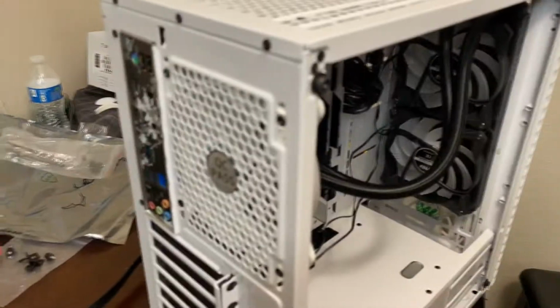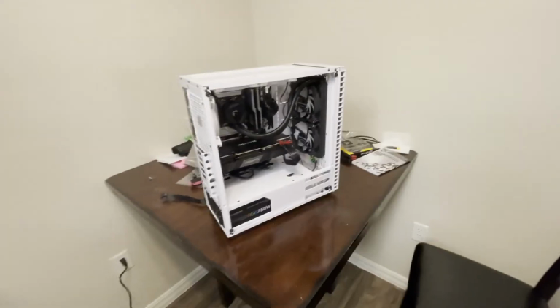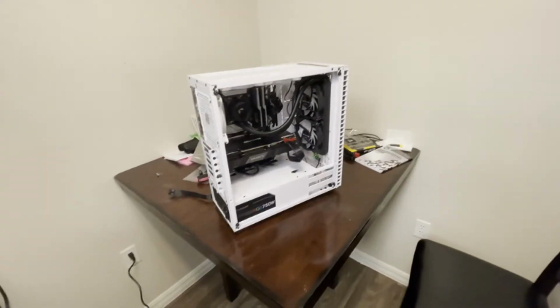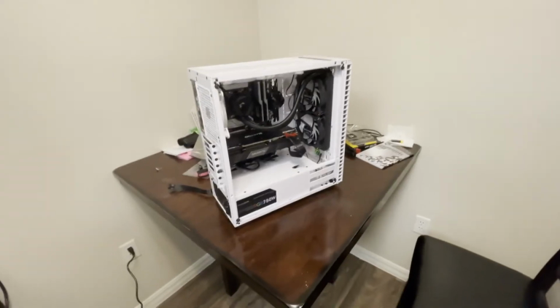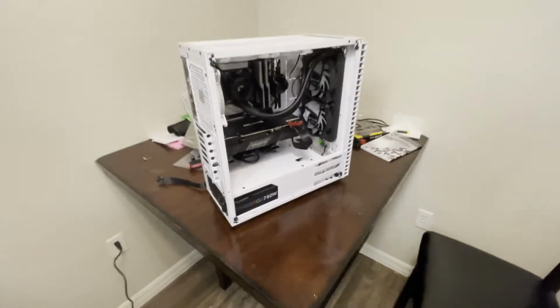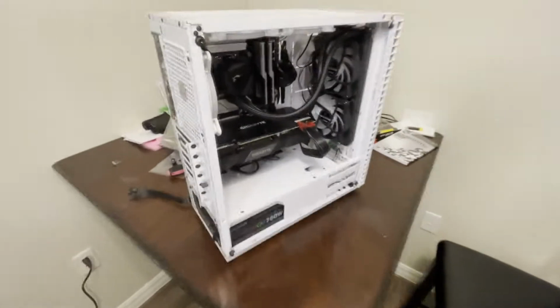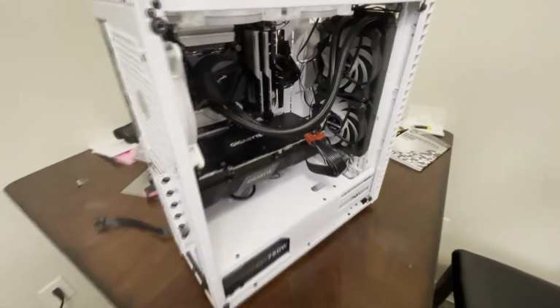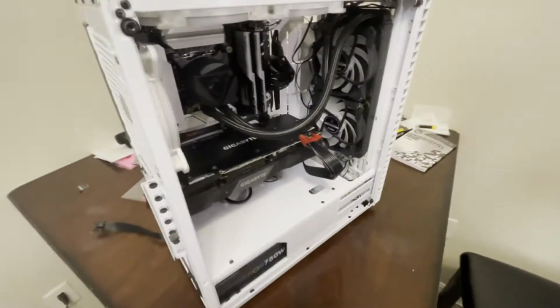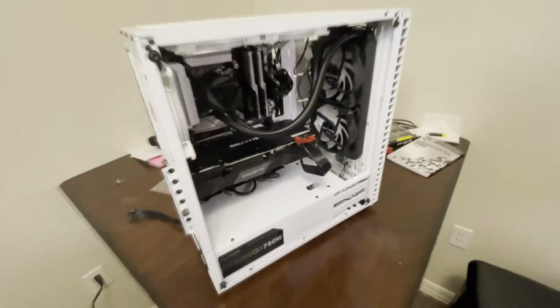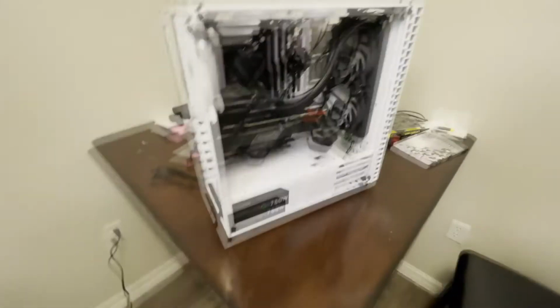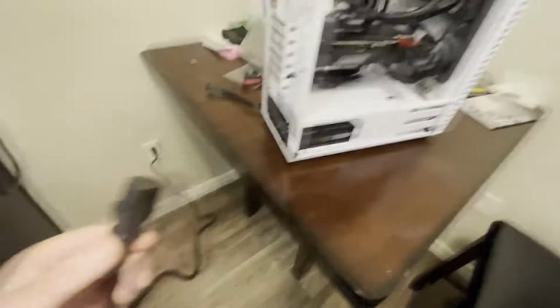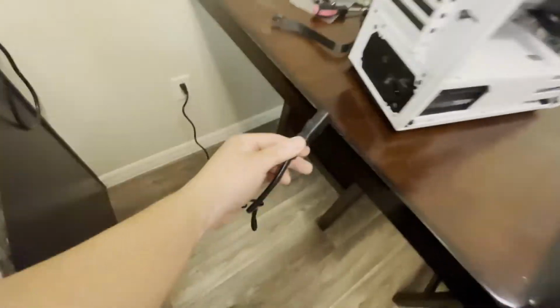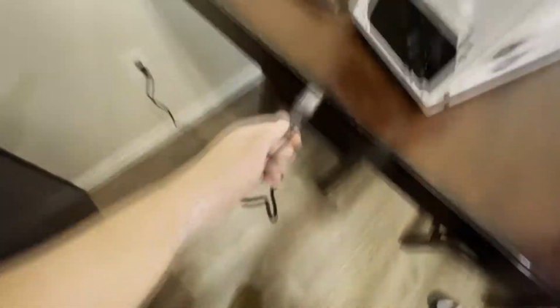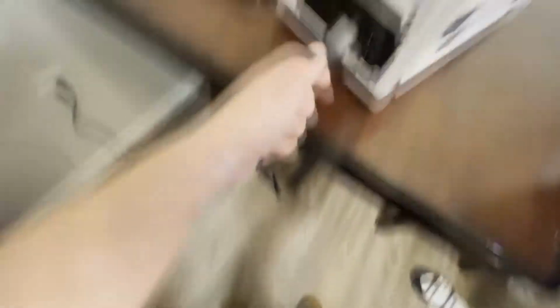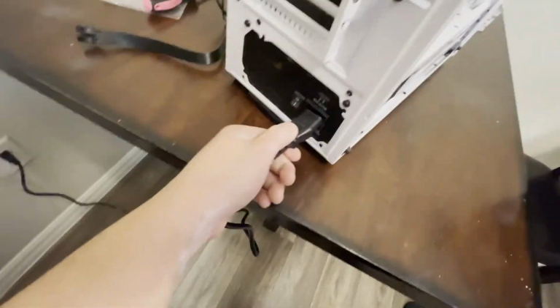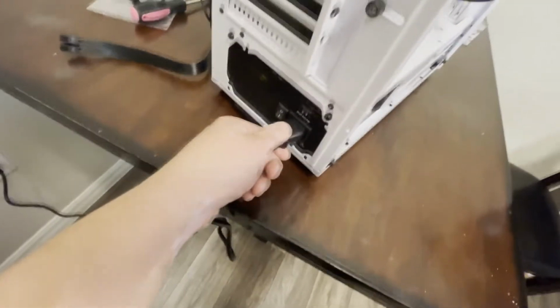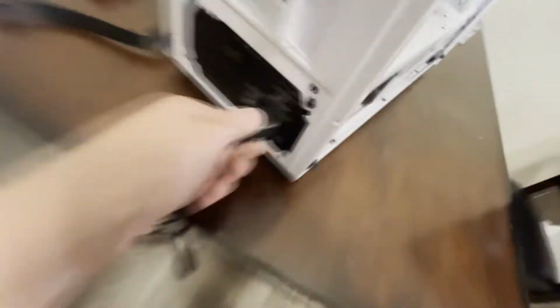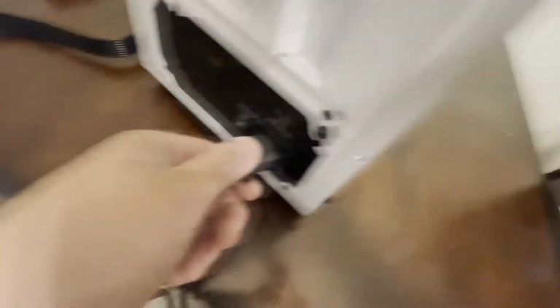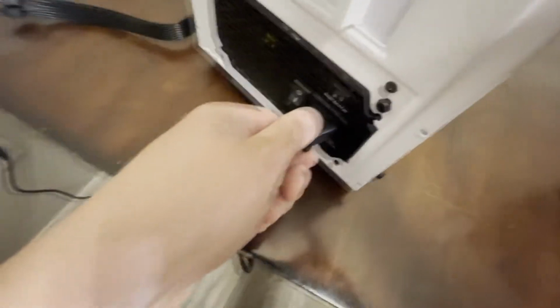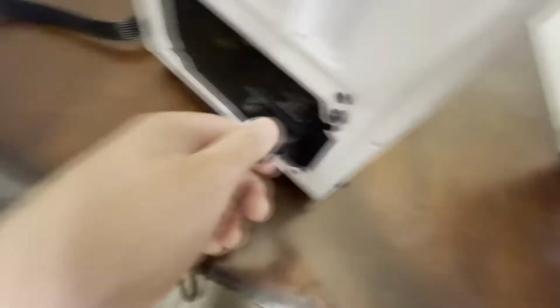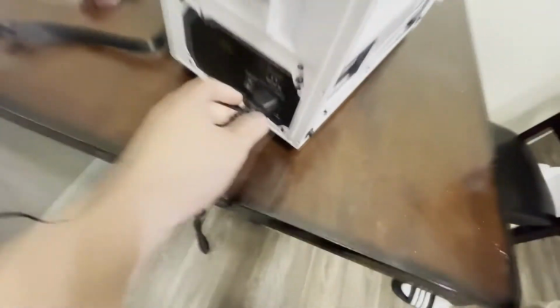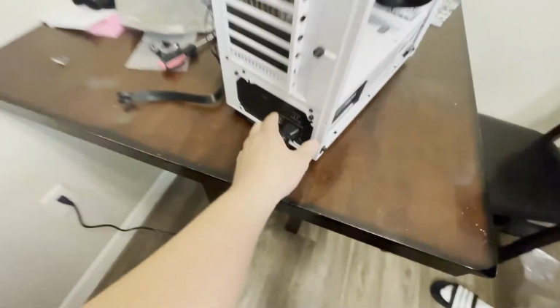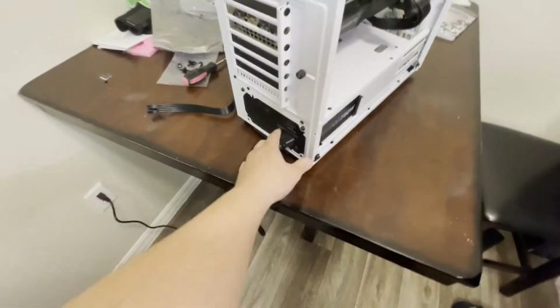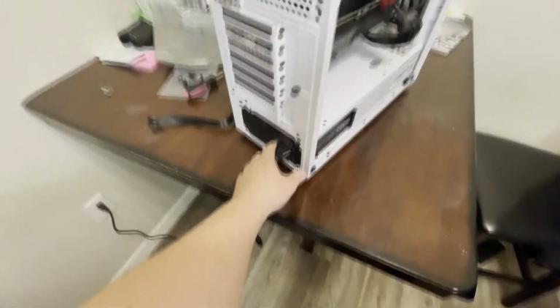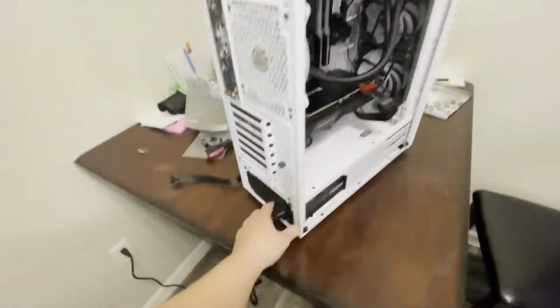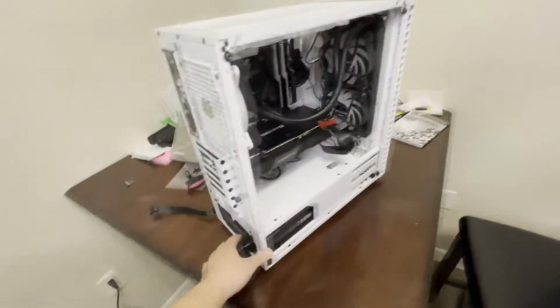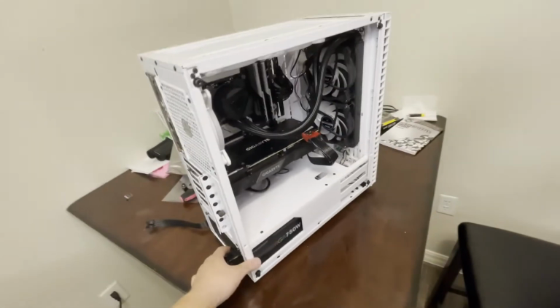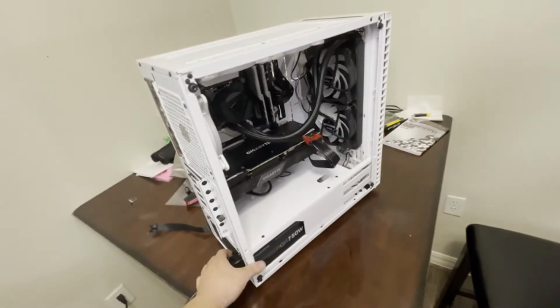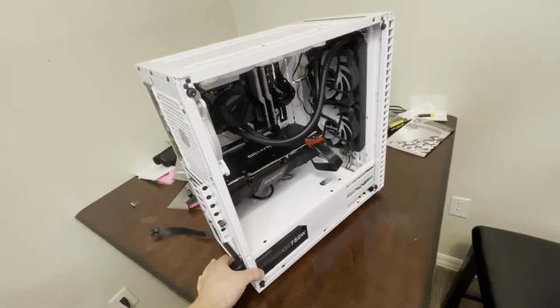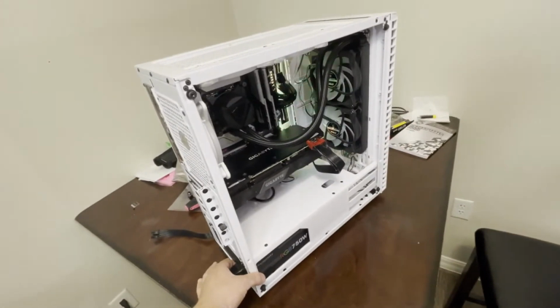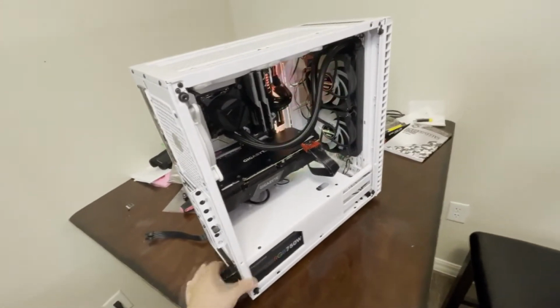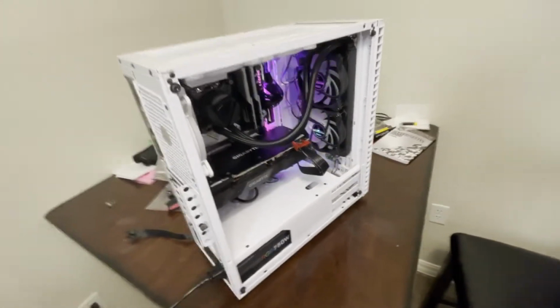So this is what it's looking like right now. PC is almost done, thought I'd plug it in. This is the switch right here. Let's see it. Let's go.